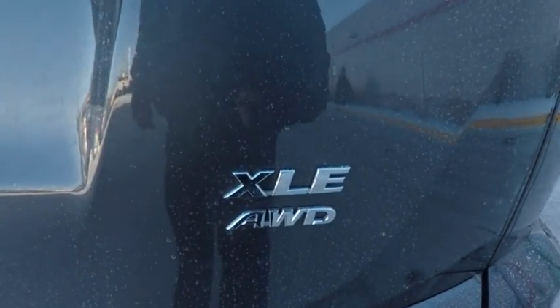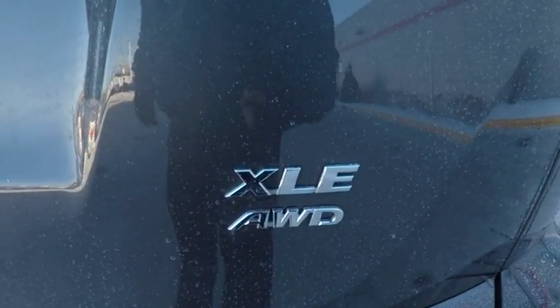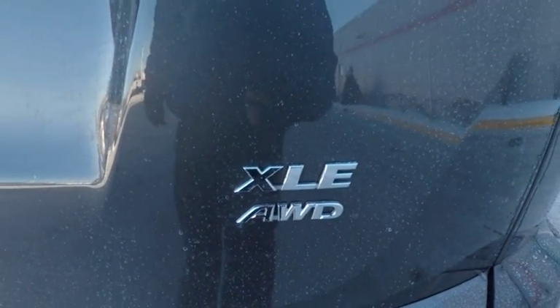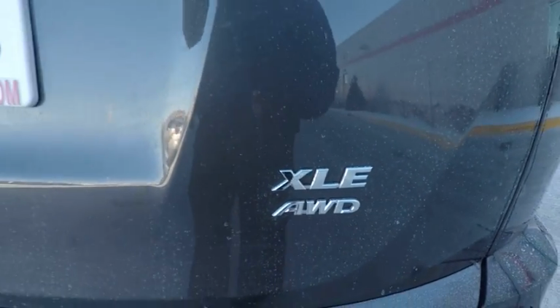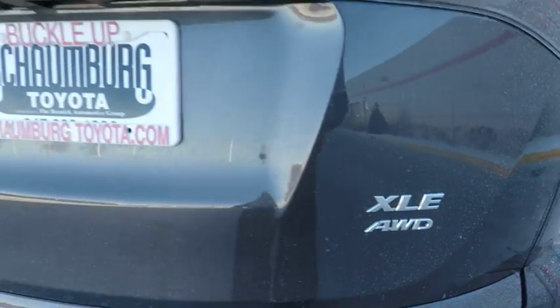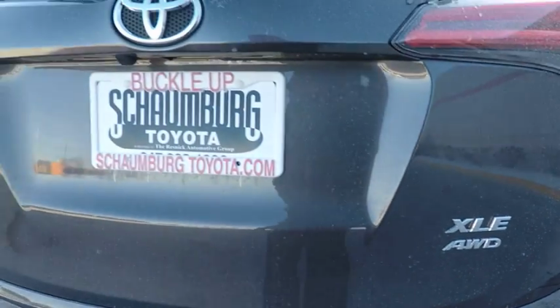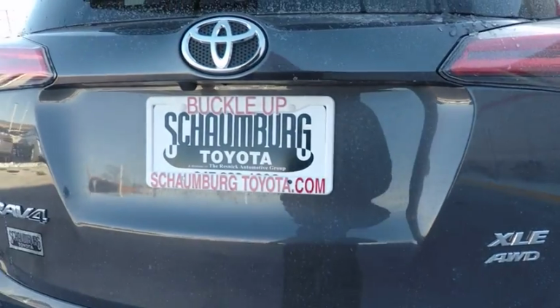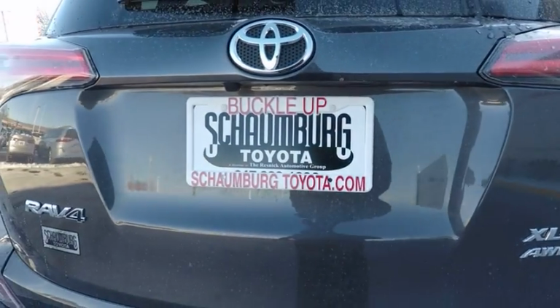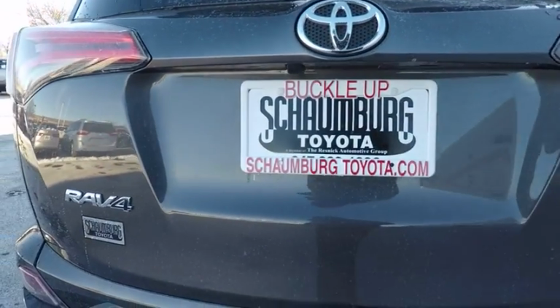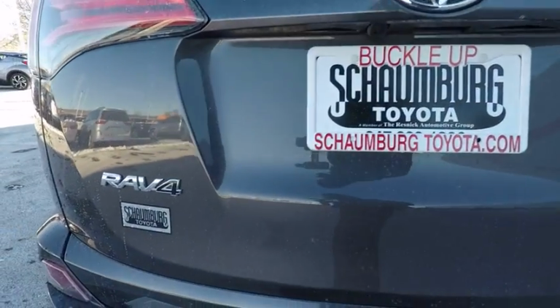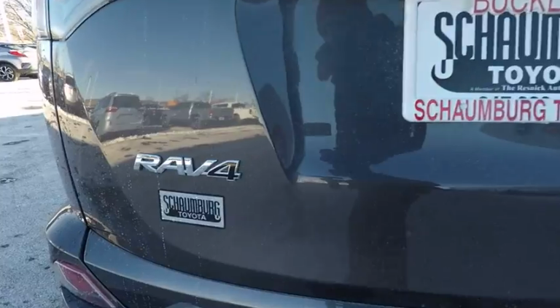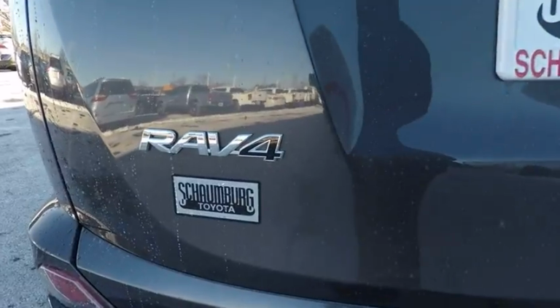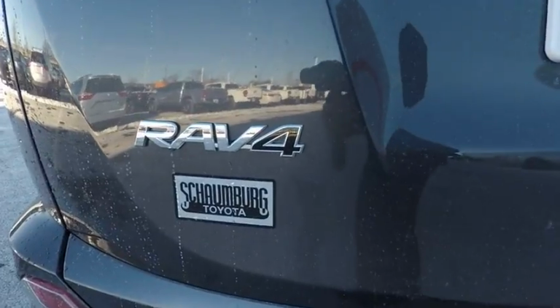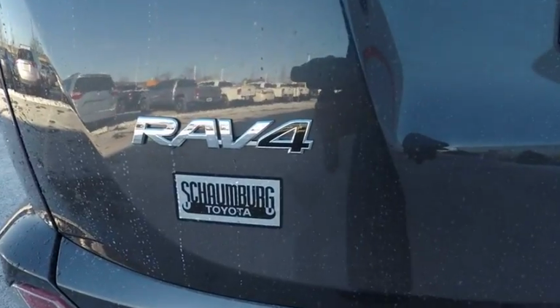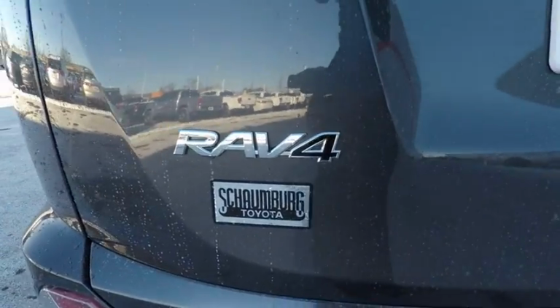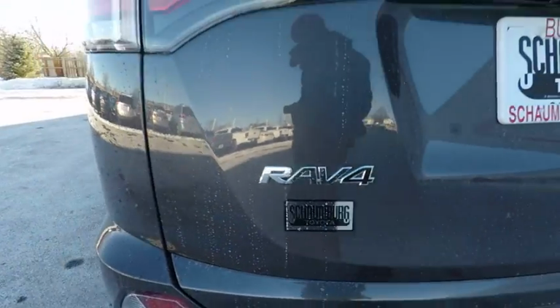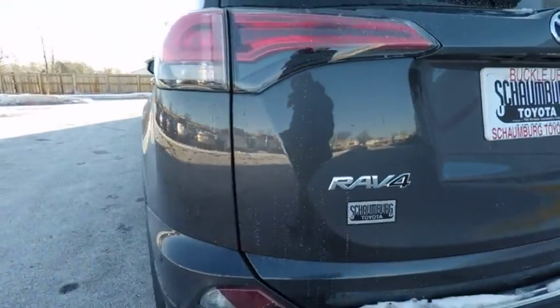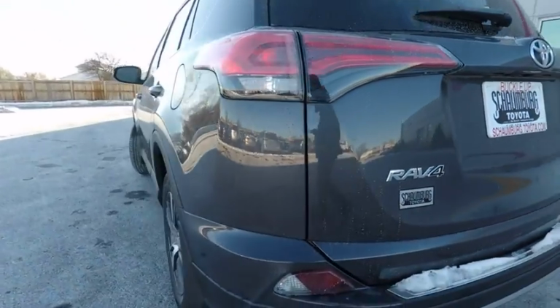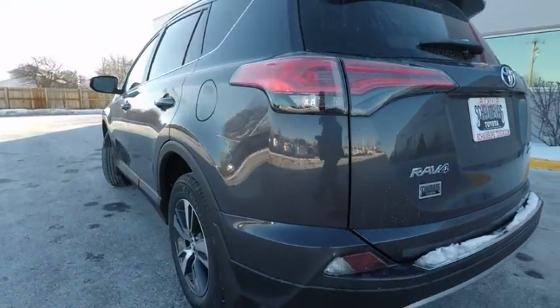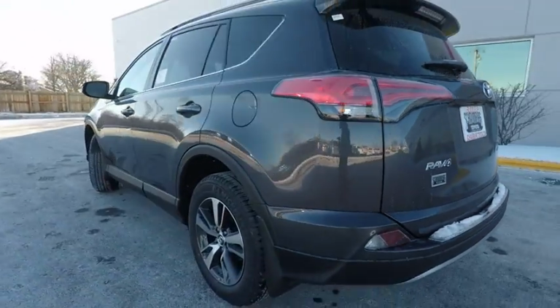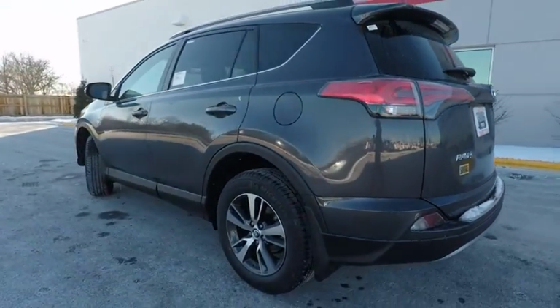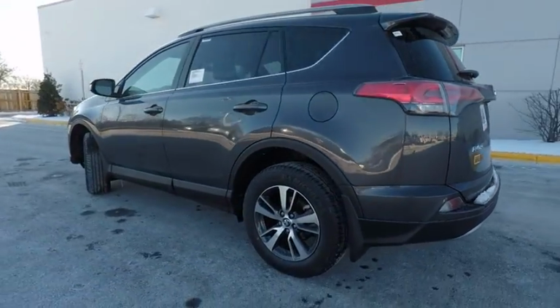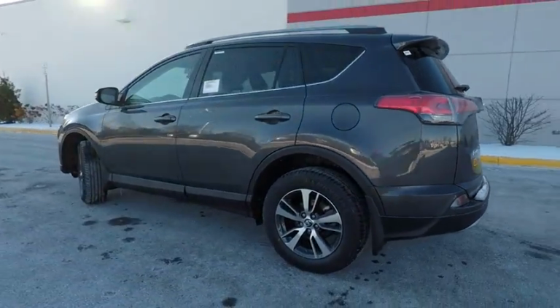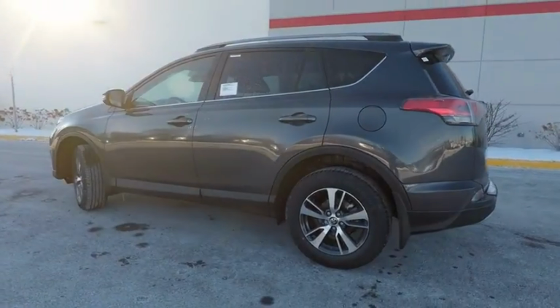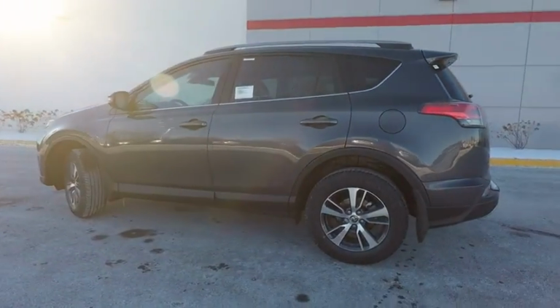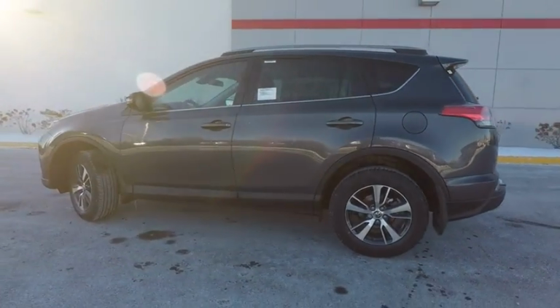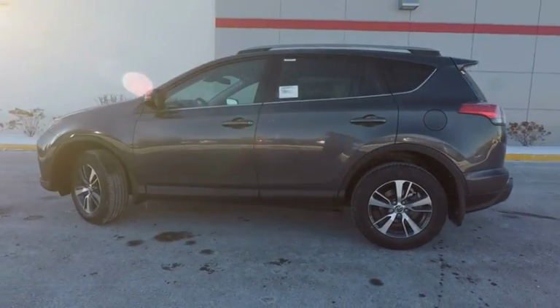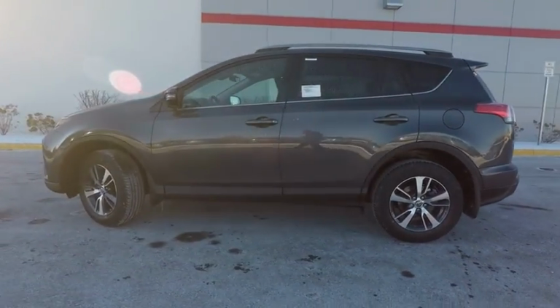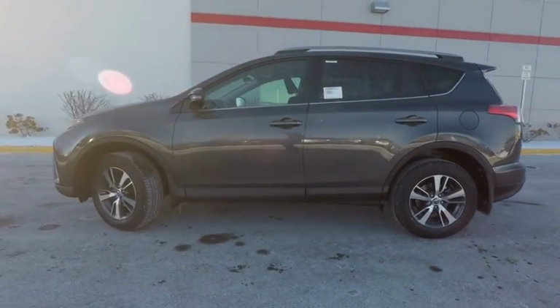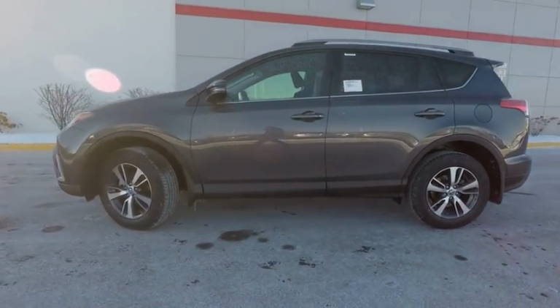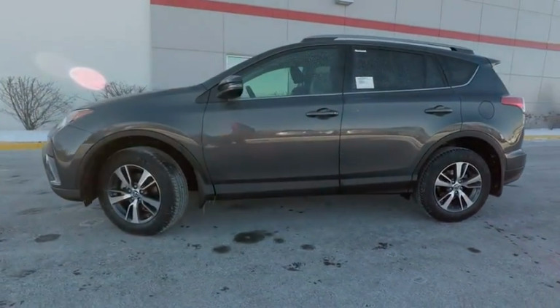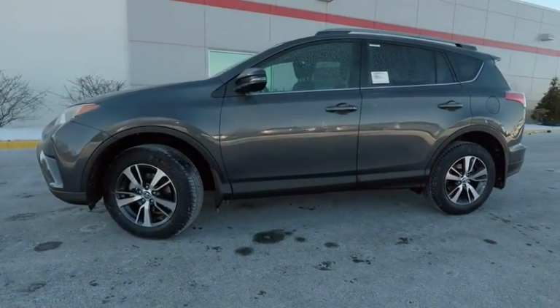Here are some of this vehicle's great options: traction control, stability control, power brakes, fog lights, compass, child safety locks, trip computer, clock, cargo area light, daytime running light.